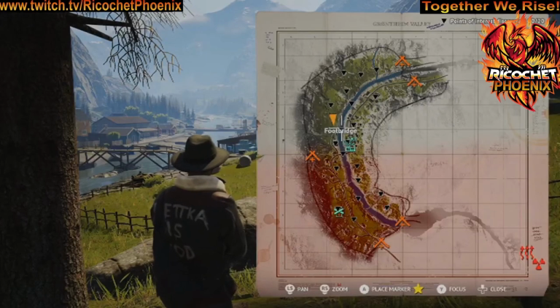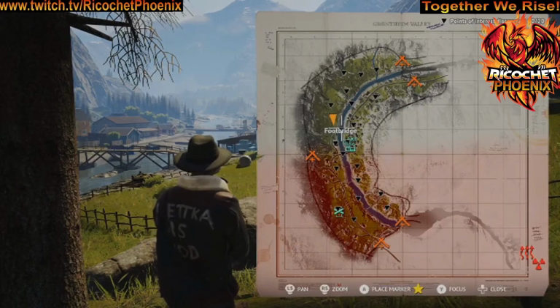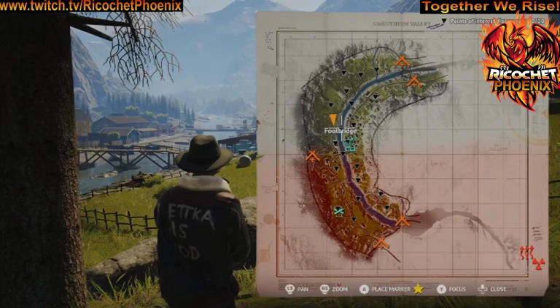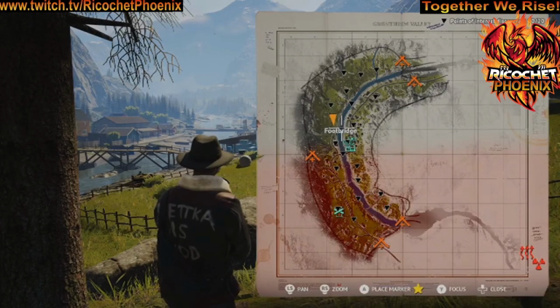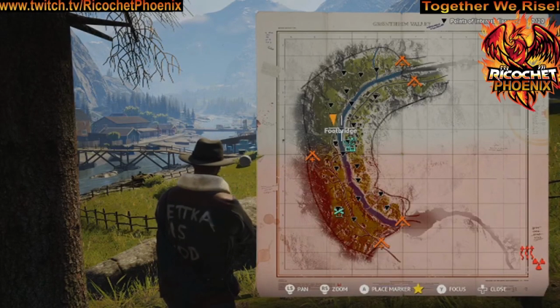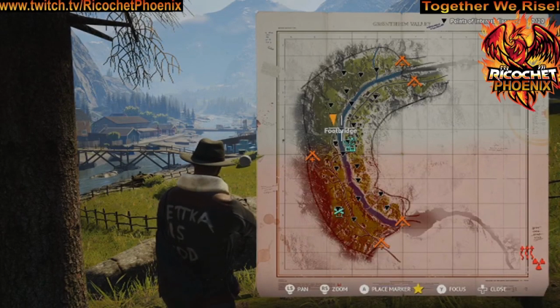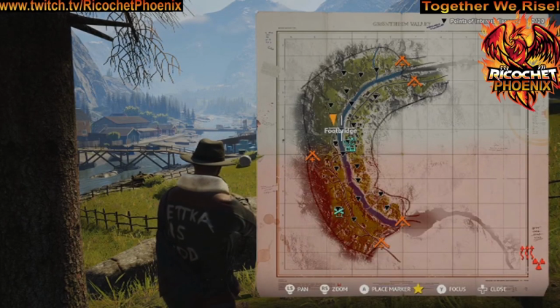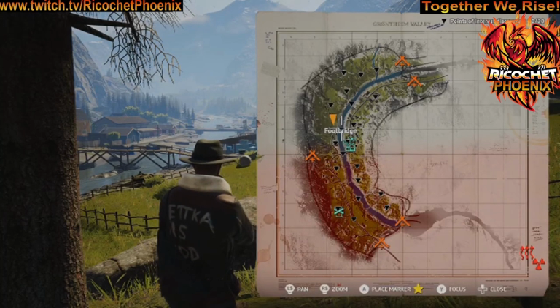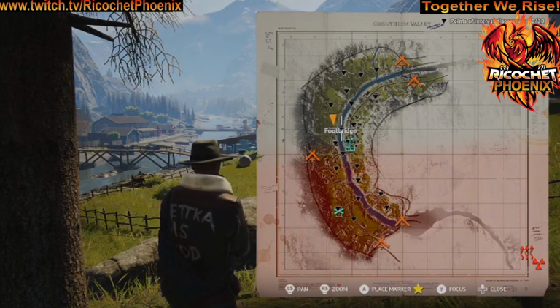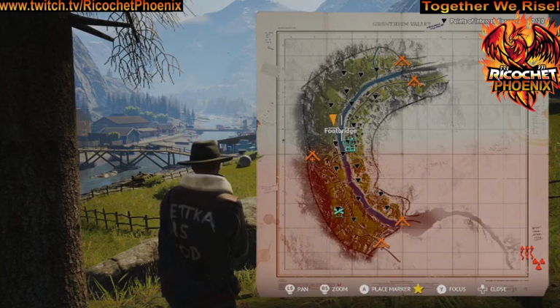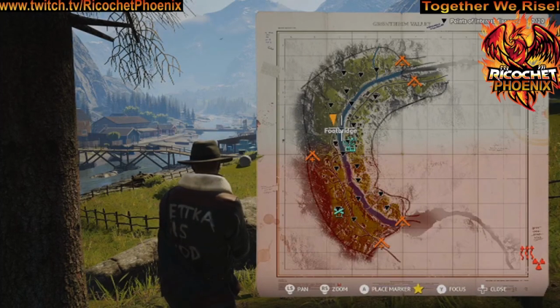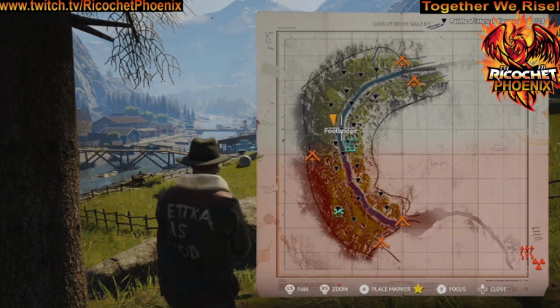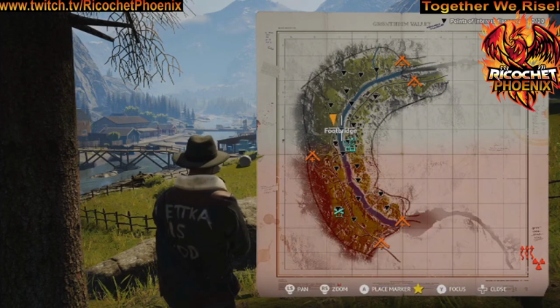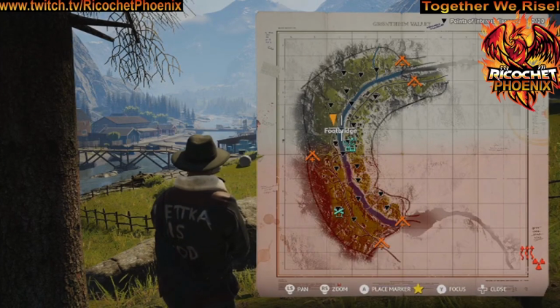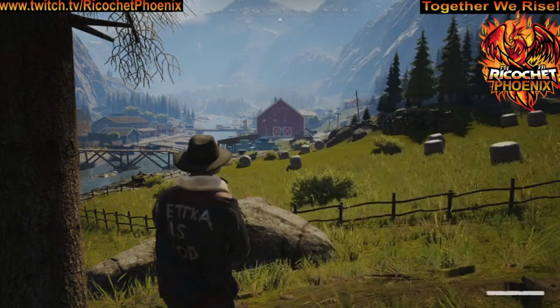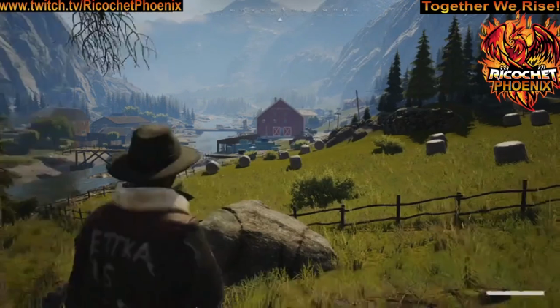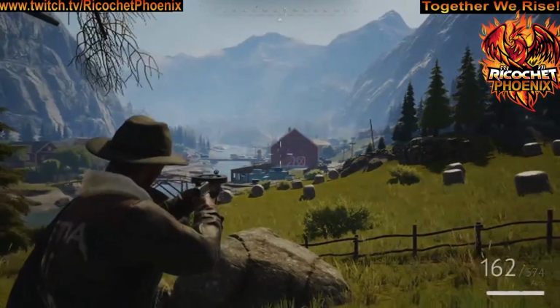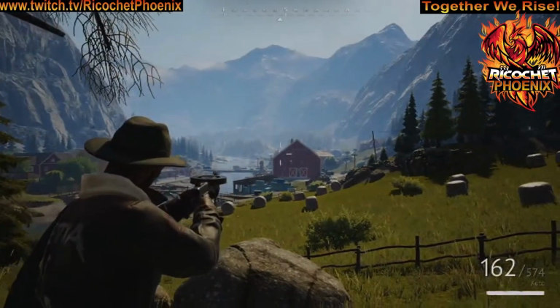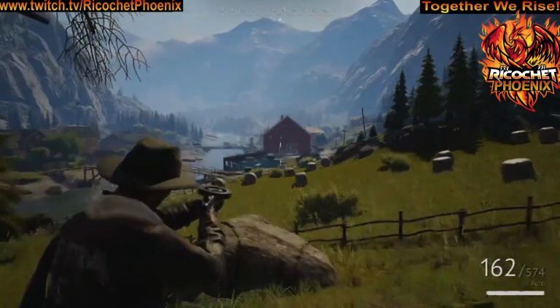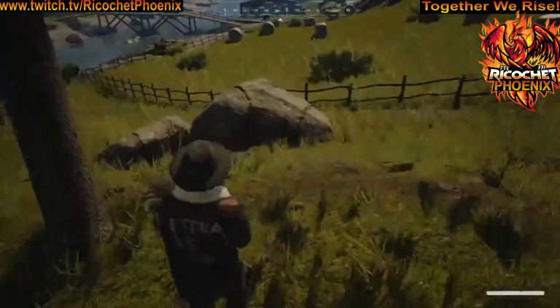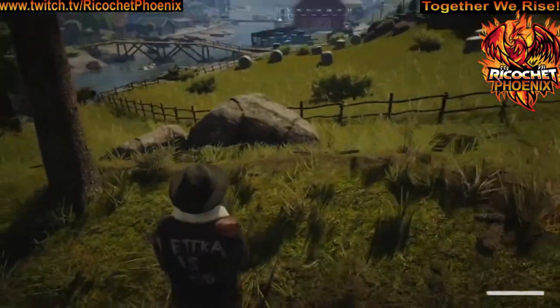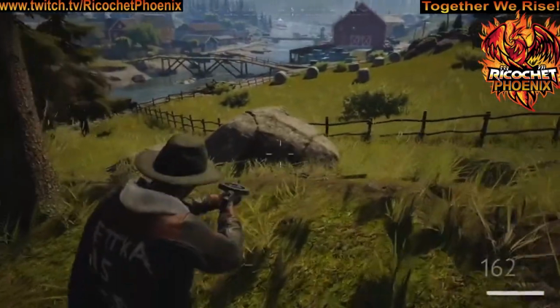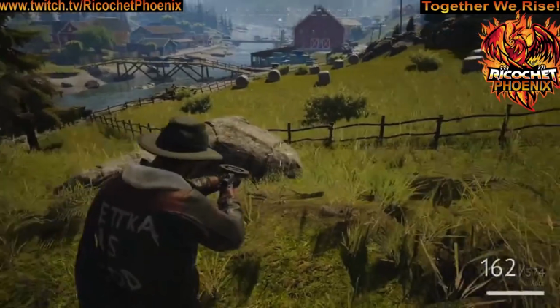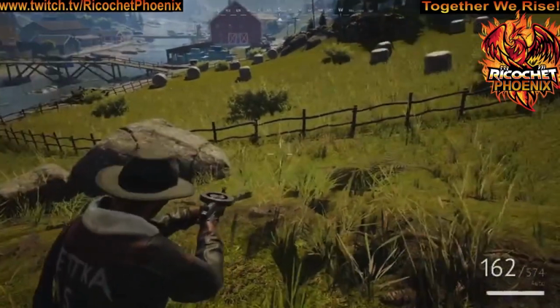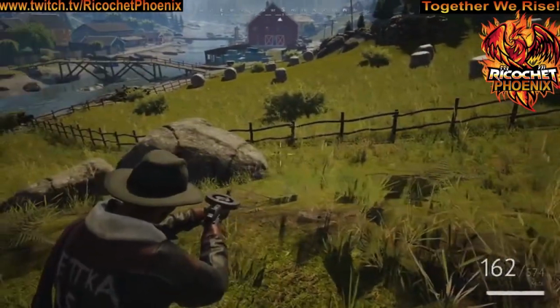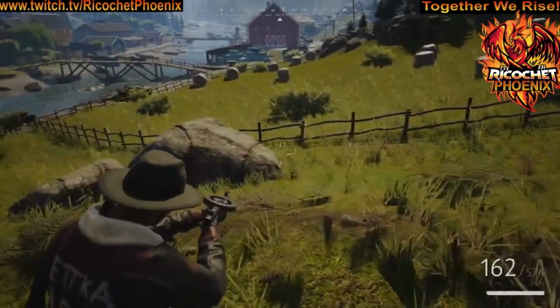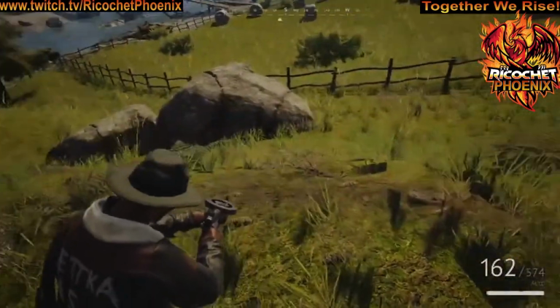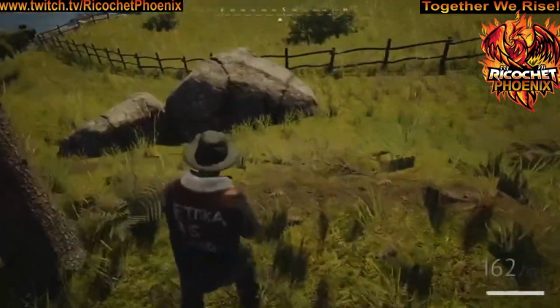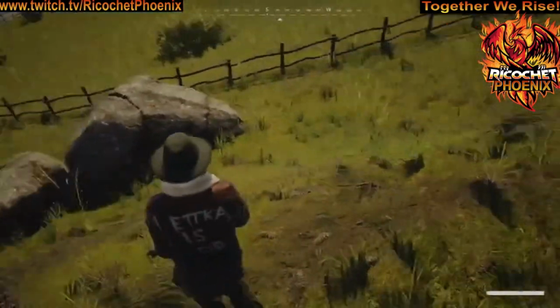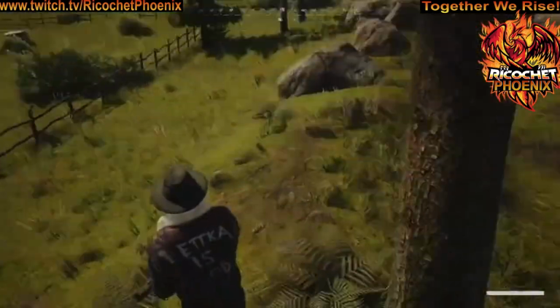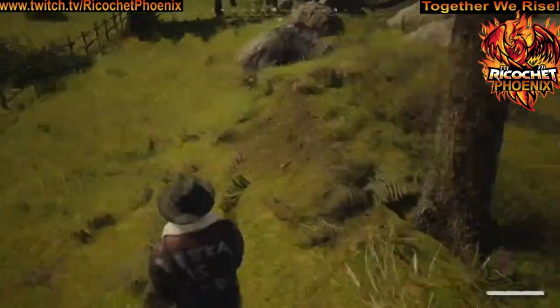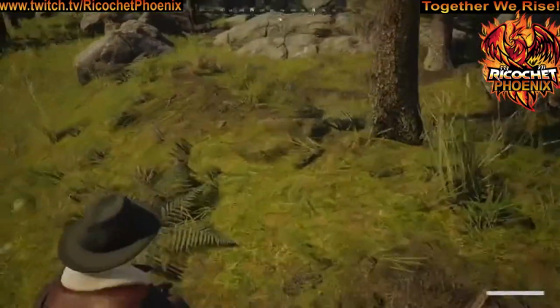Our next location is north and west of the footbridge. You're going to be able to see that barn. This rock is just north of that fence. The stash is located right here on the edge of this hill.